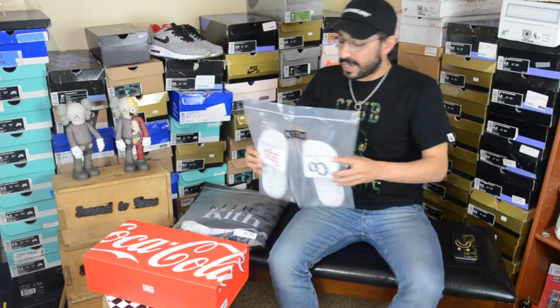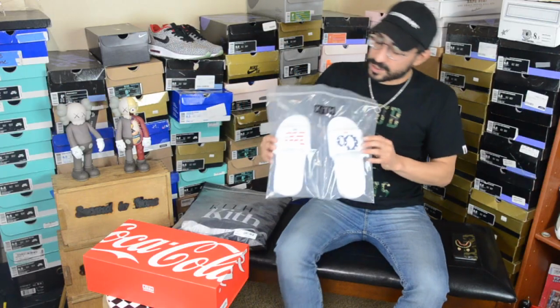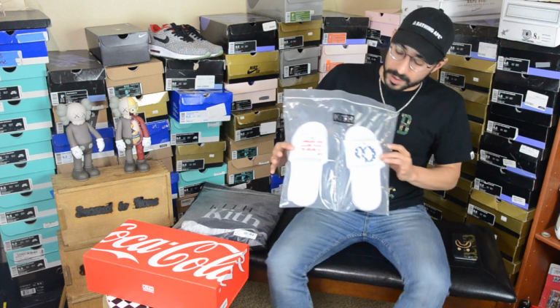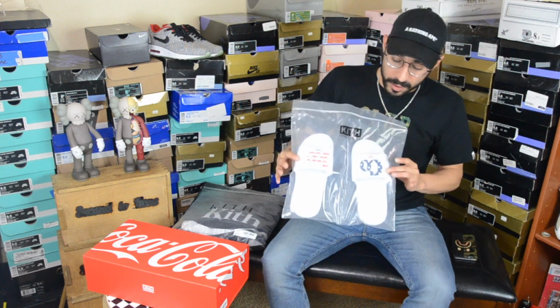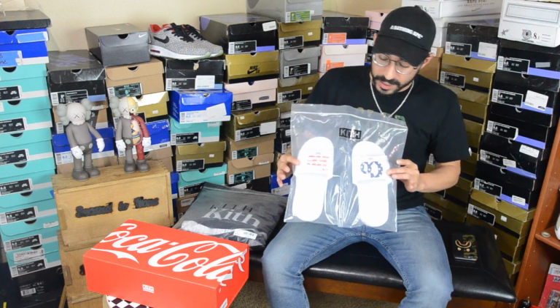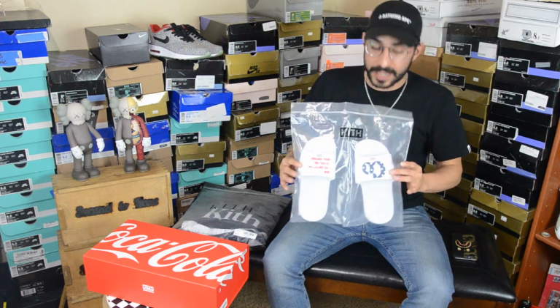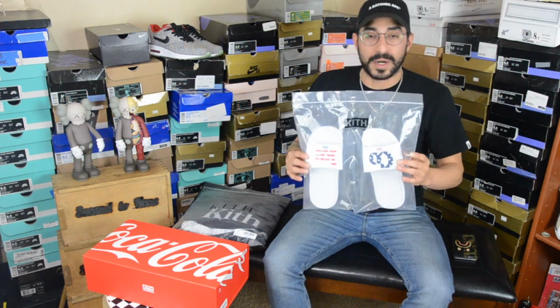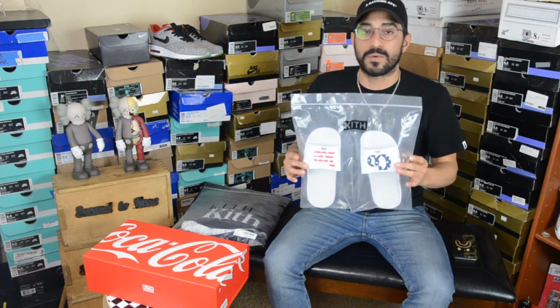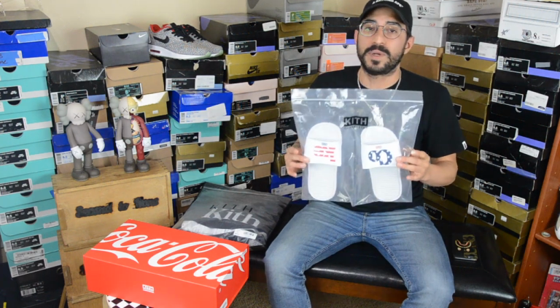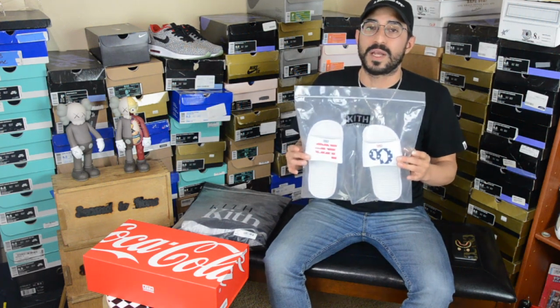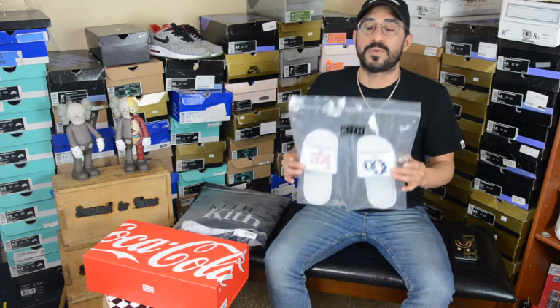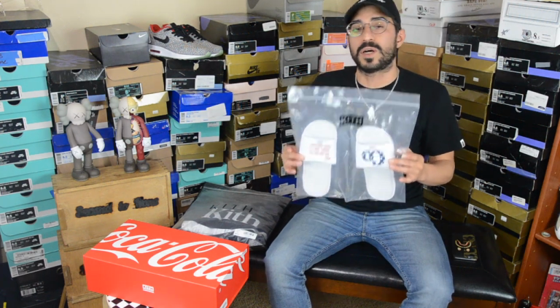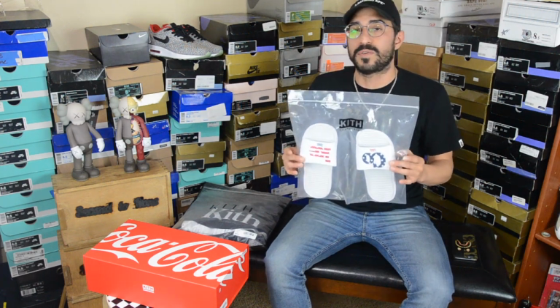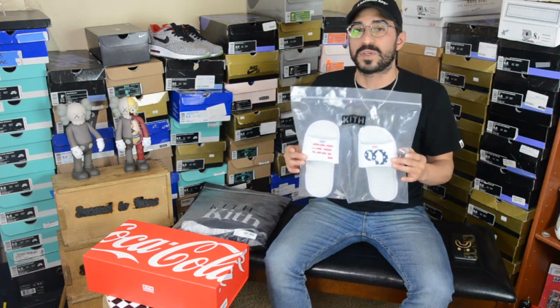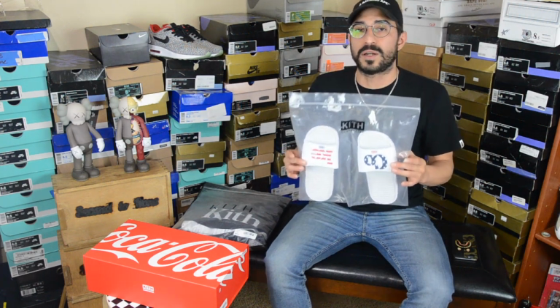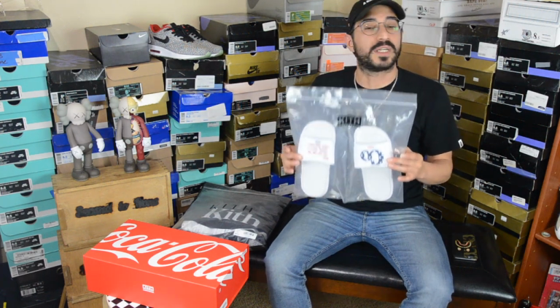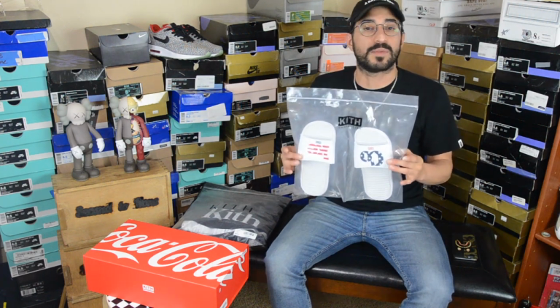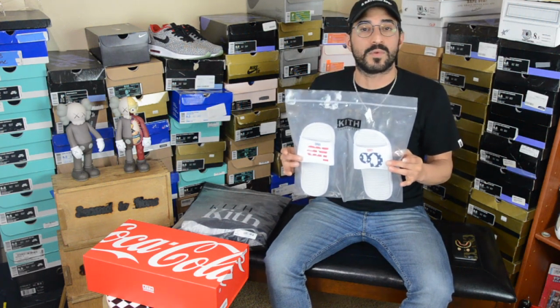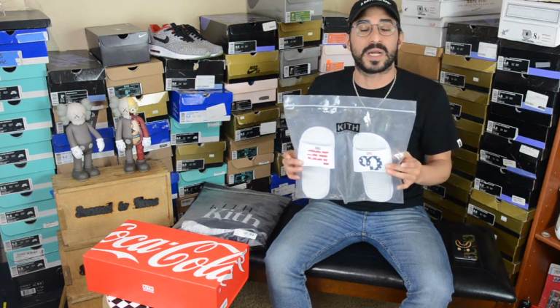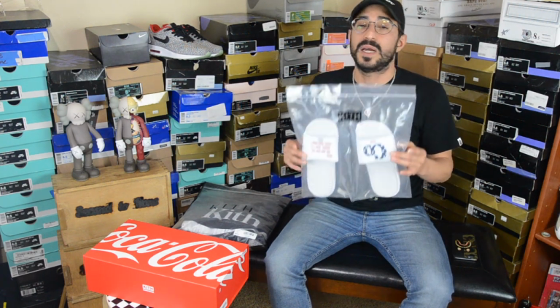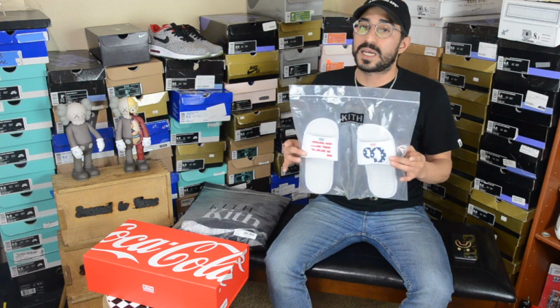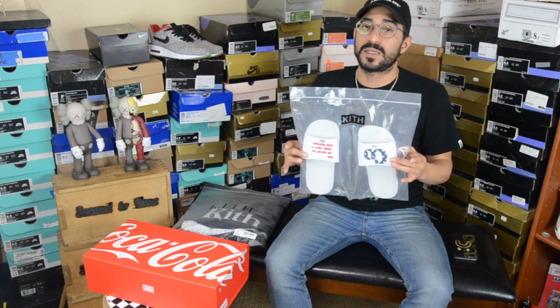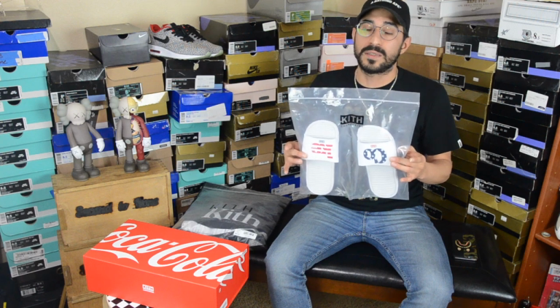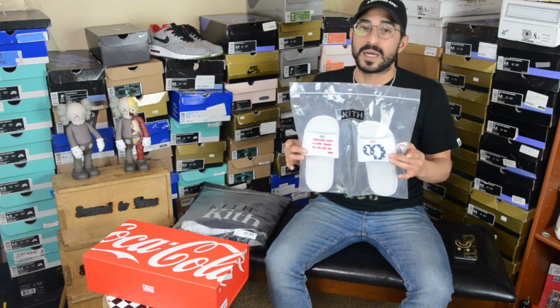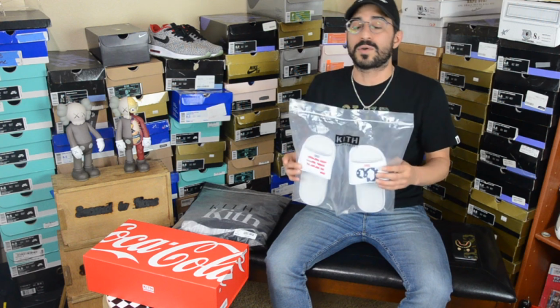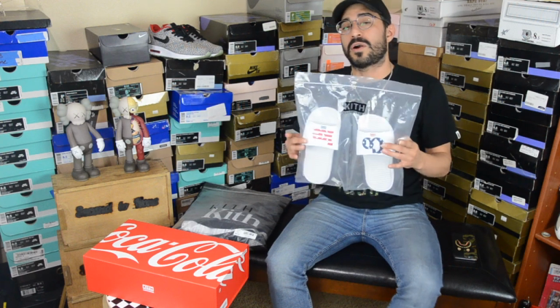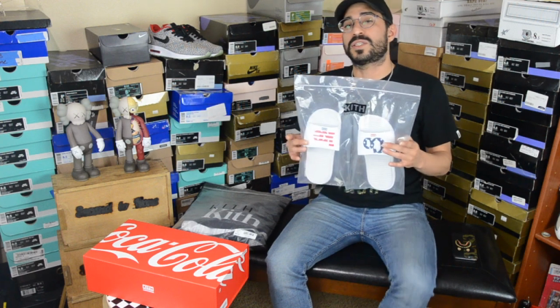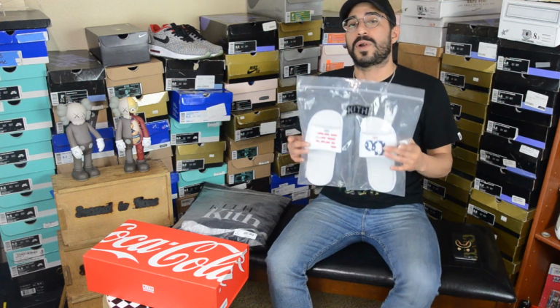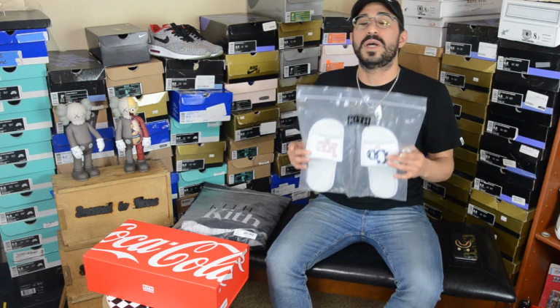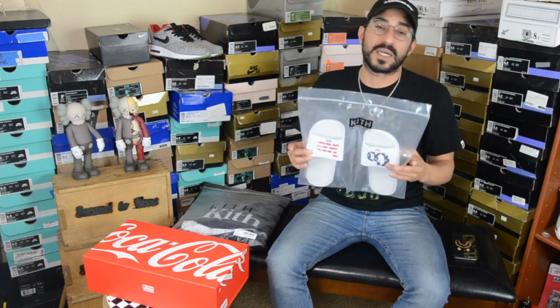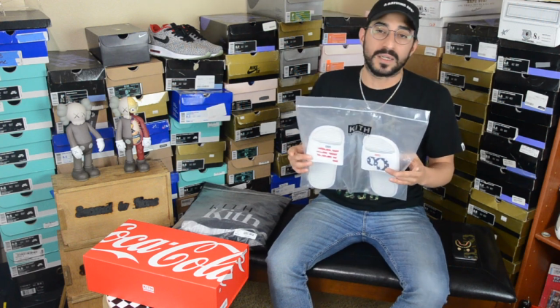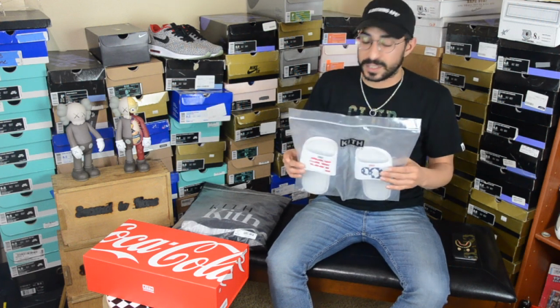These Coca-Cola slides will be available for $150. You can catch them on the website secondandnone.store or Instagram secondandnonetx.